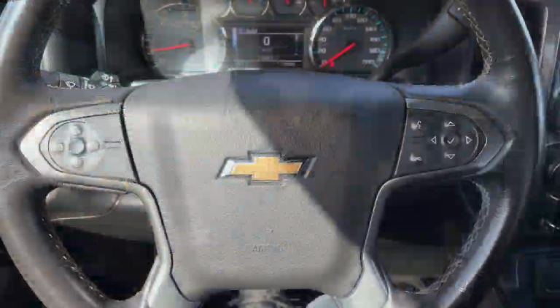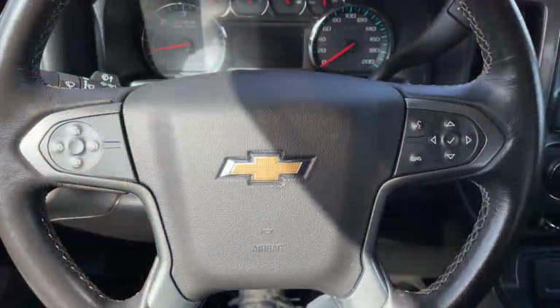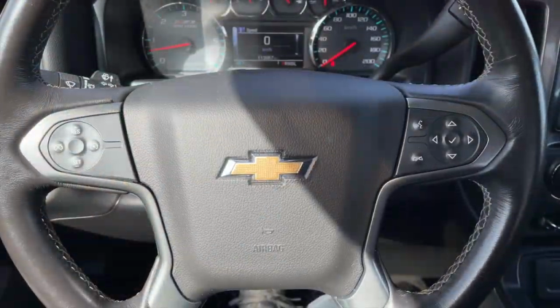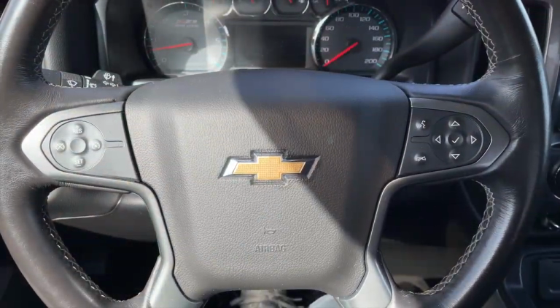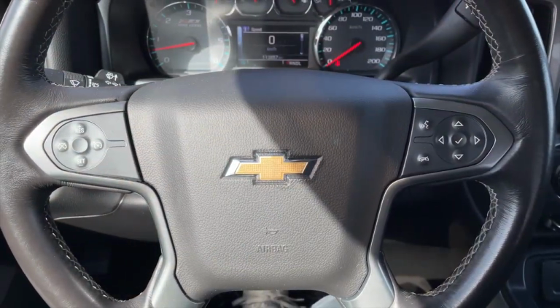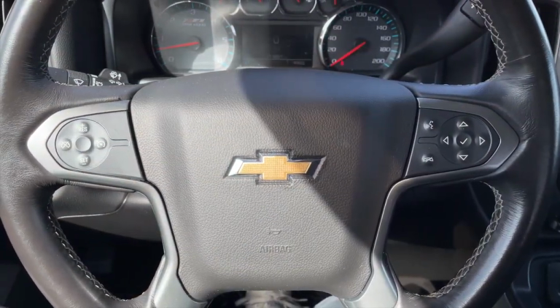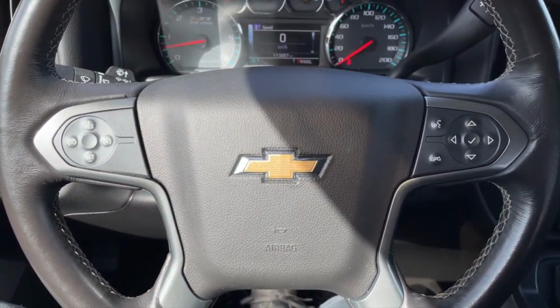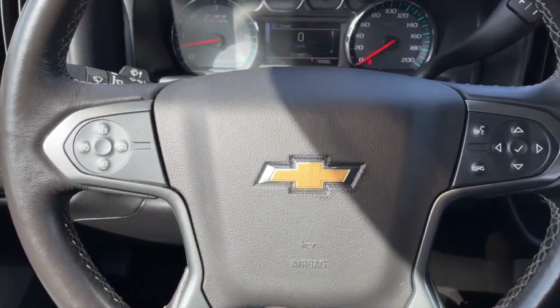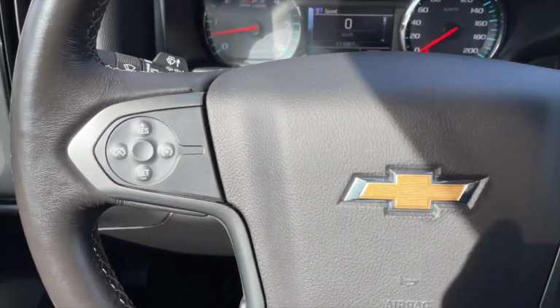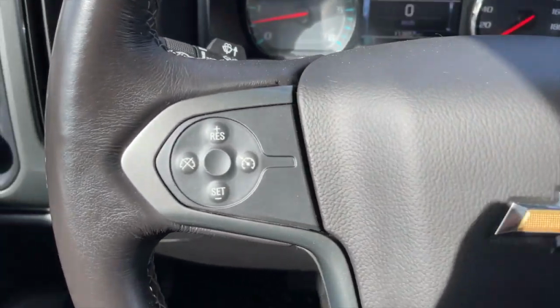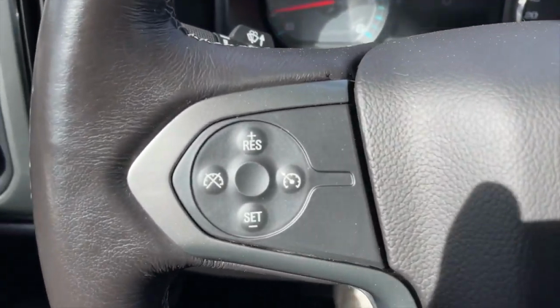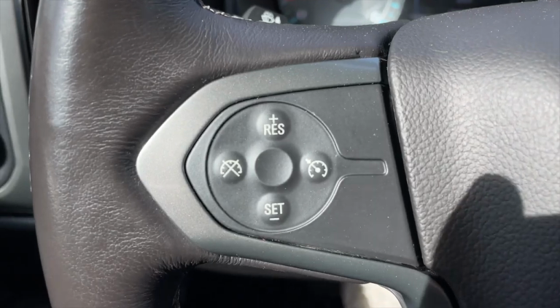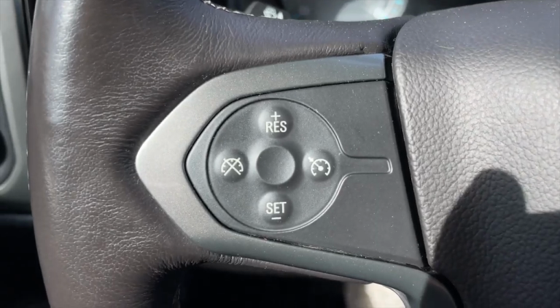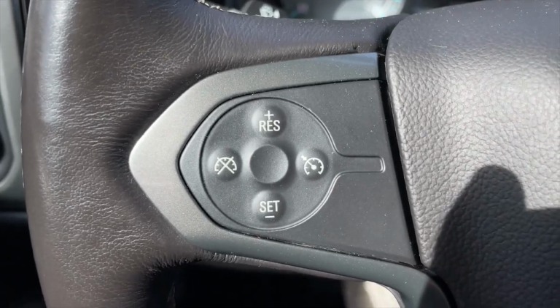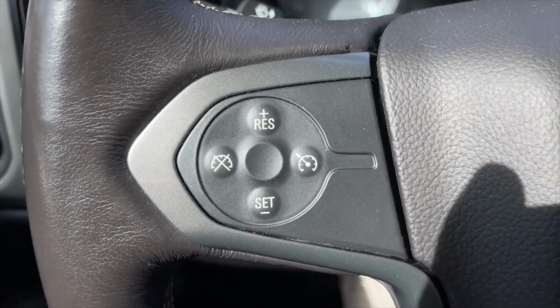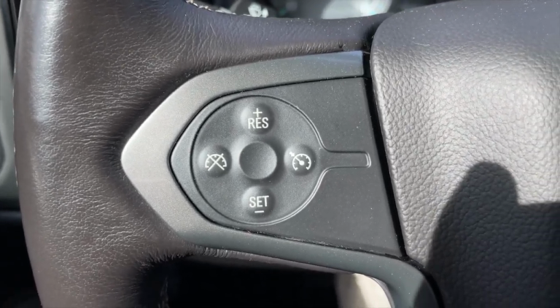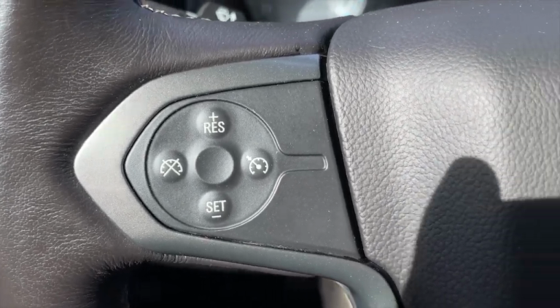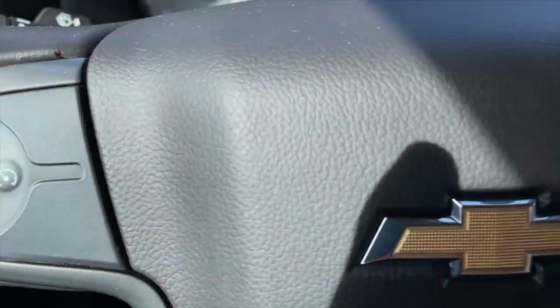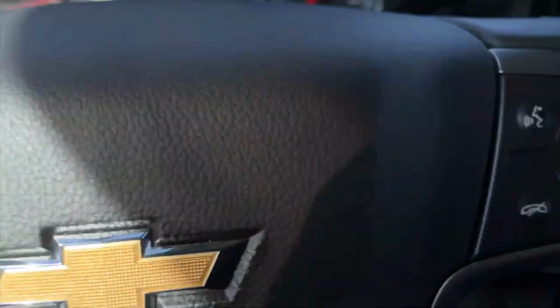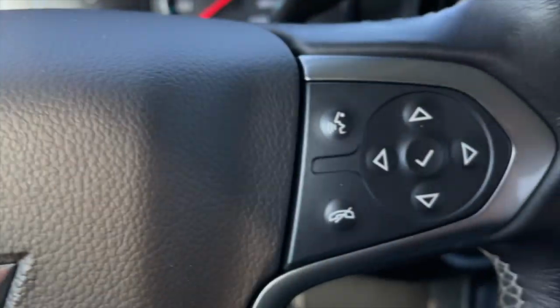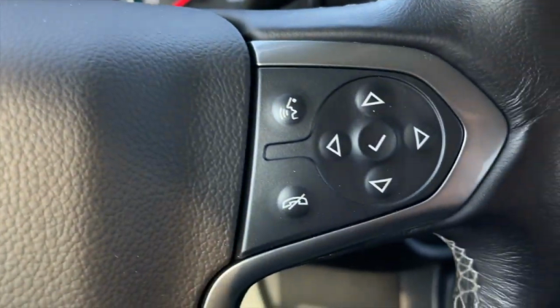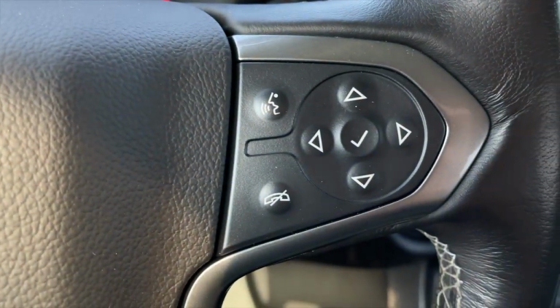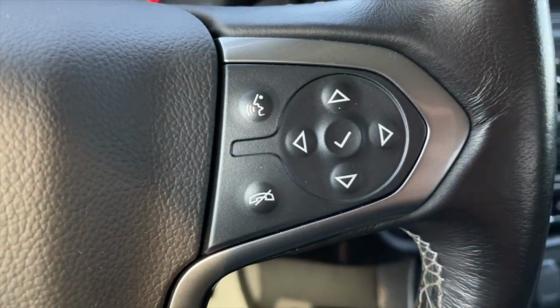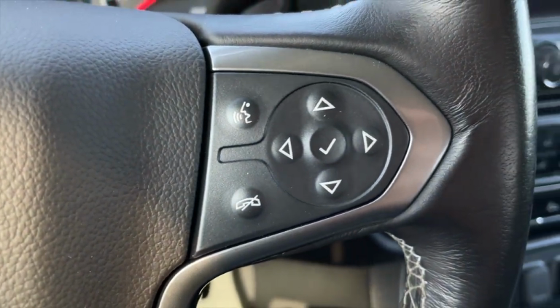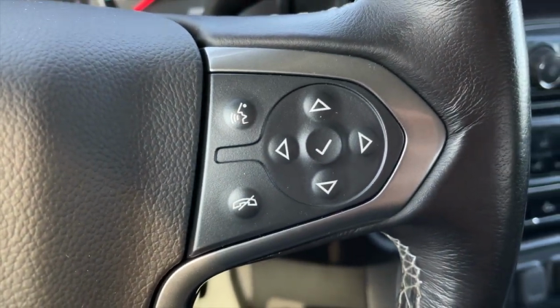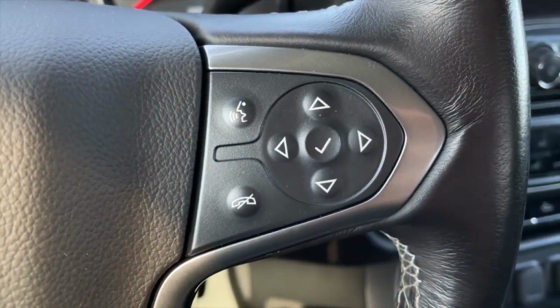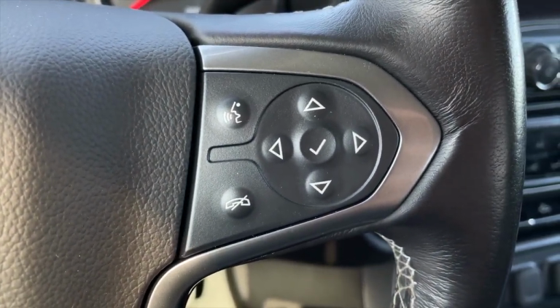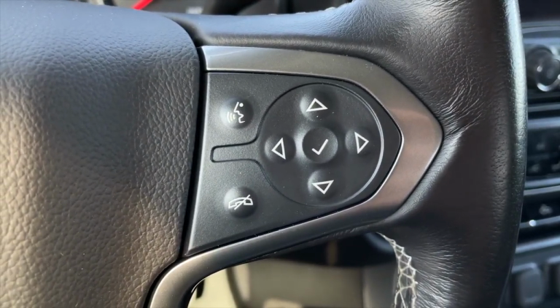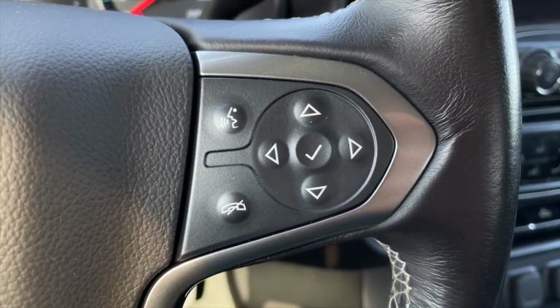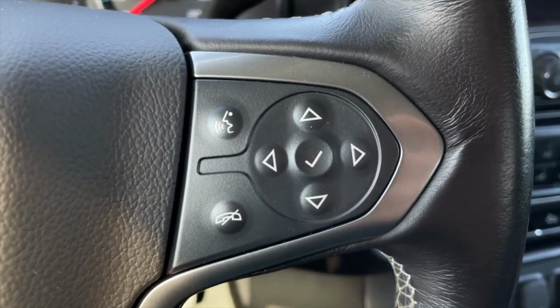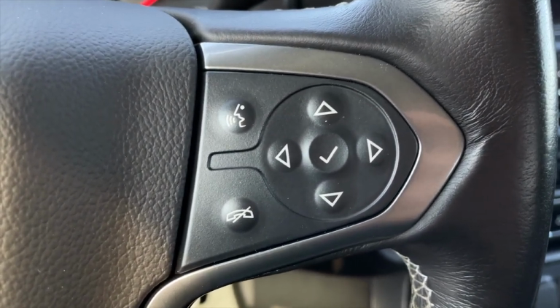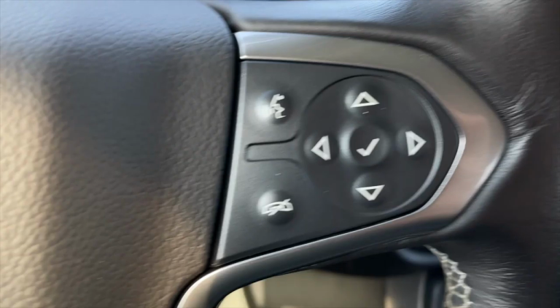Taking a closer look inside, for your steering wheel controls, to the left you get your cruise control settings, and to the right are your voice command, Bluetooth, and speedometer controls.